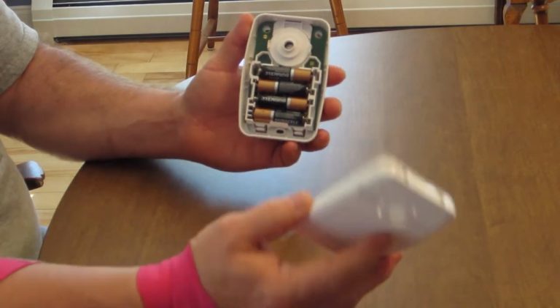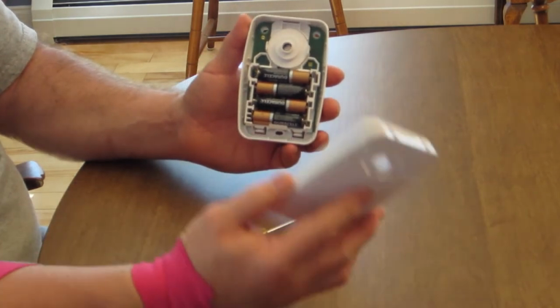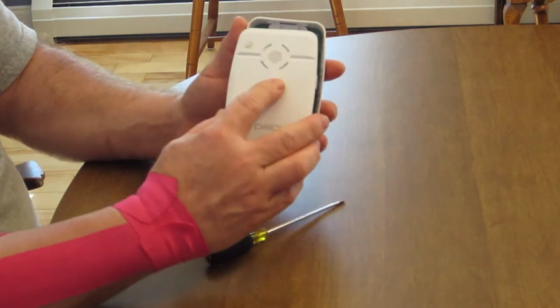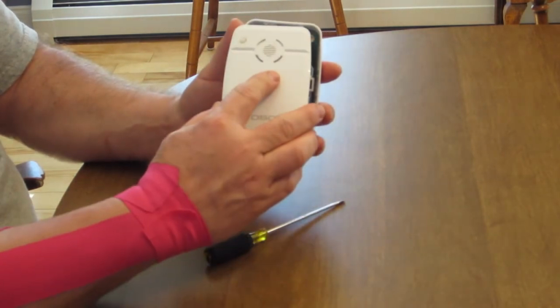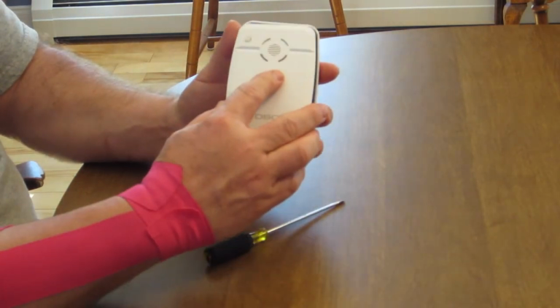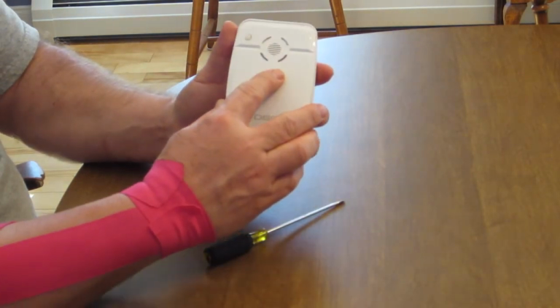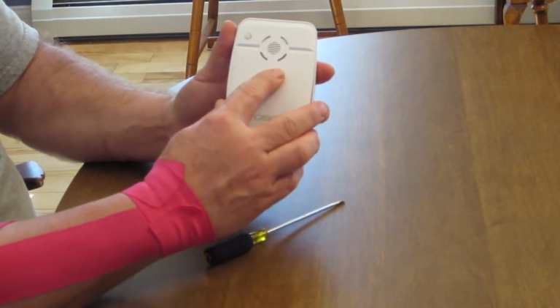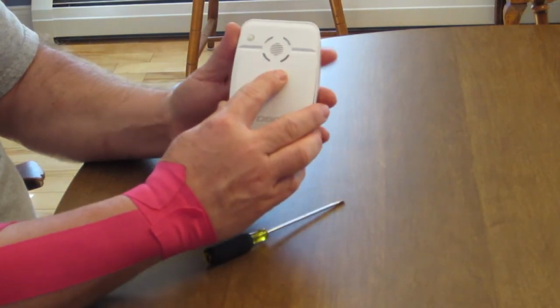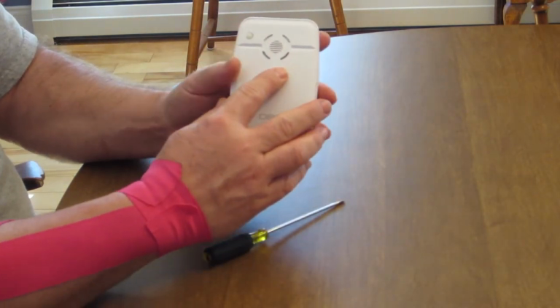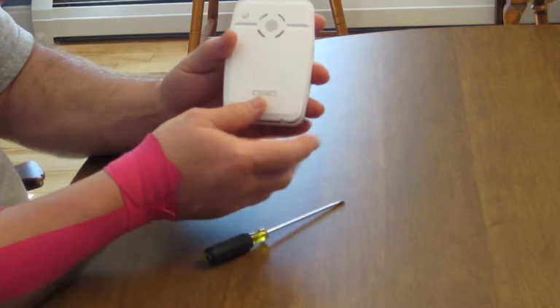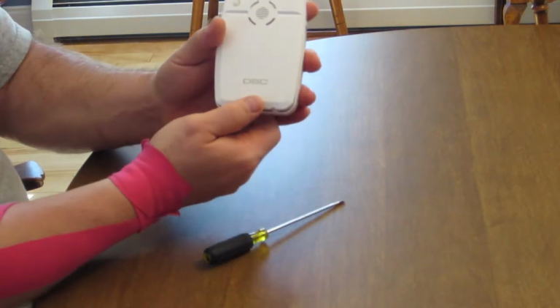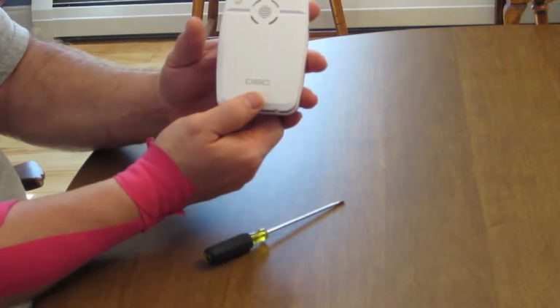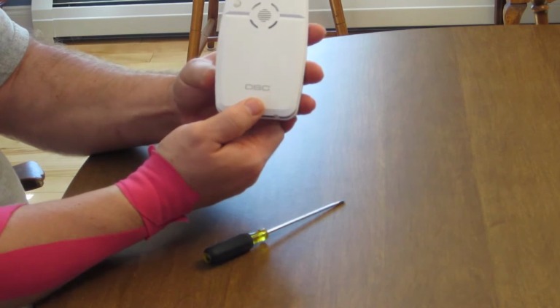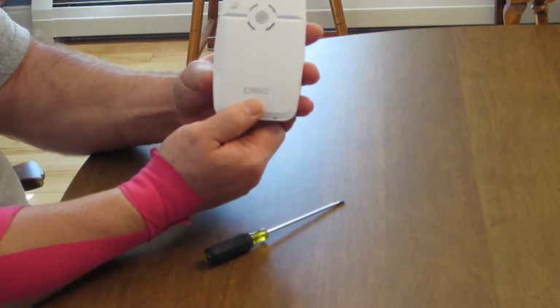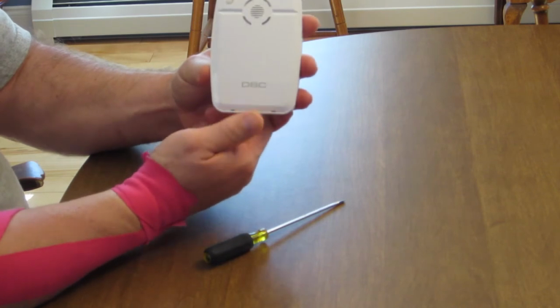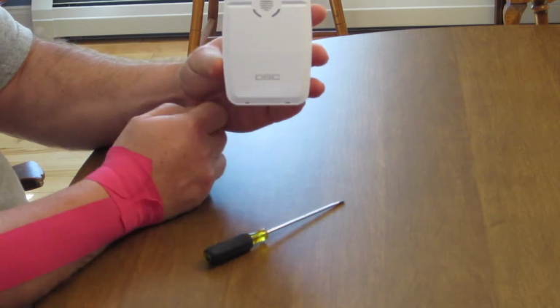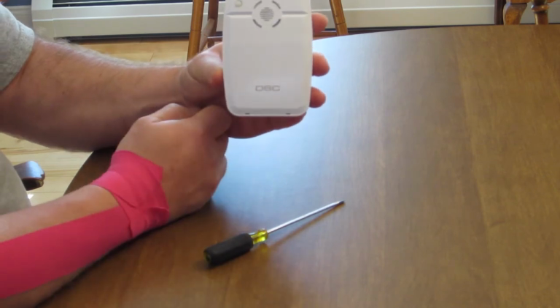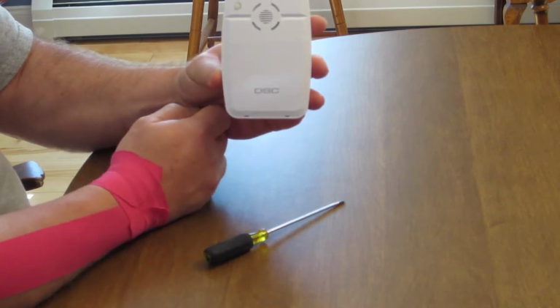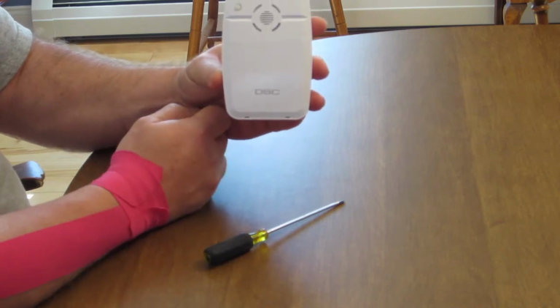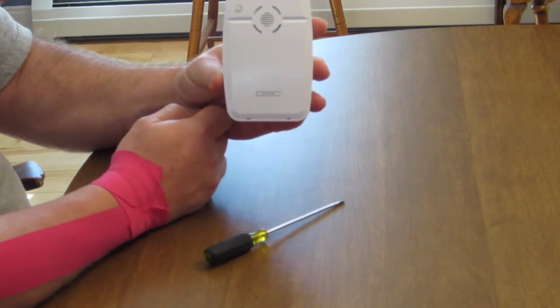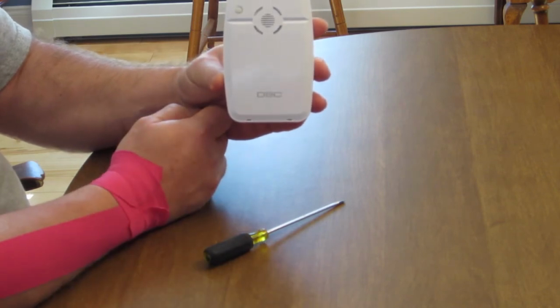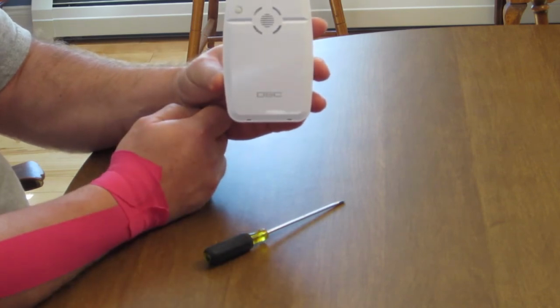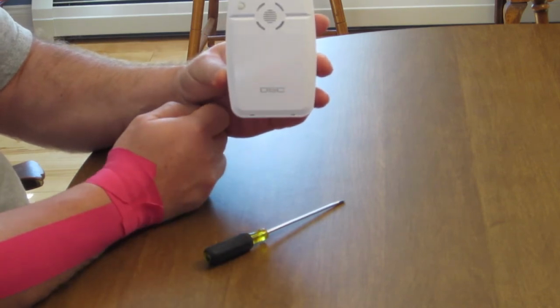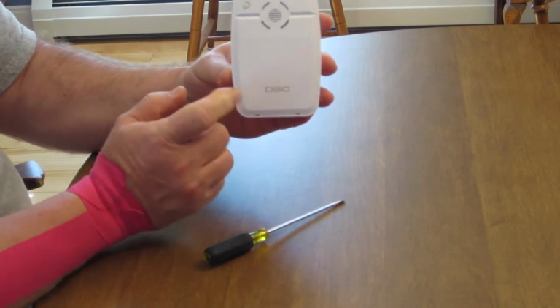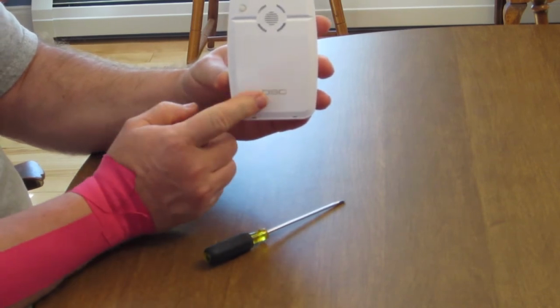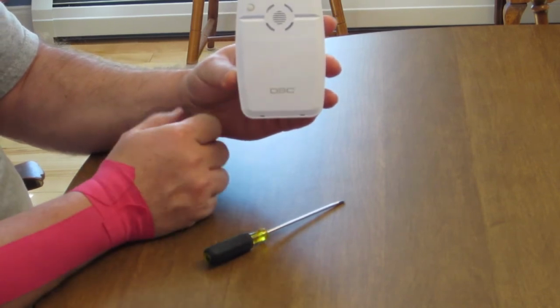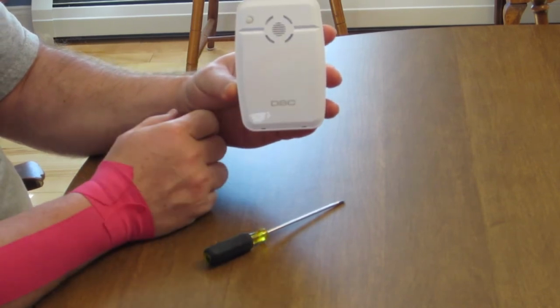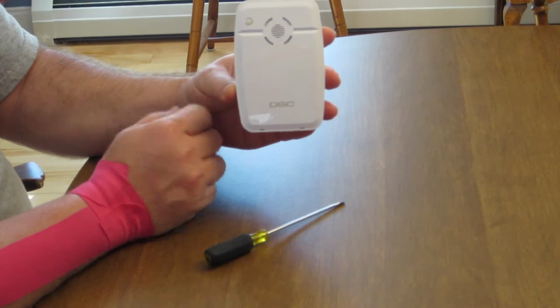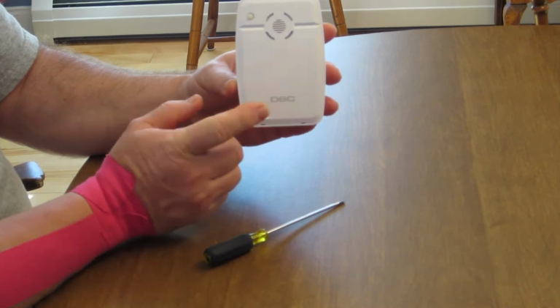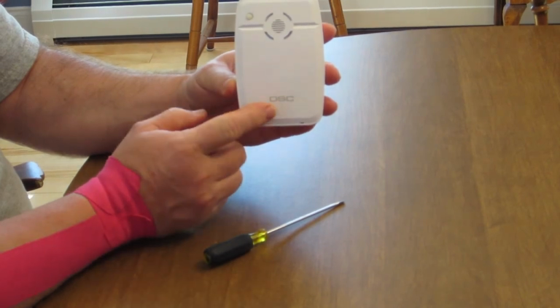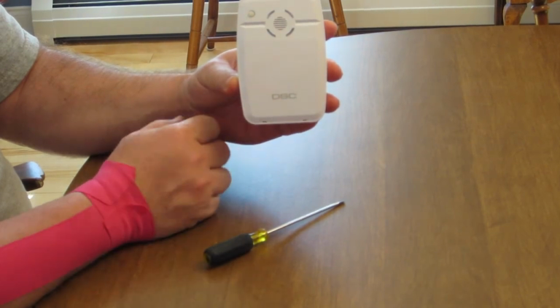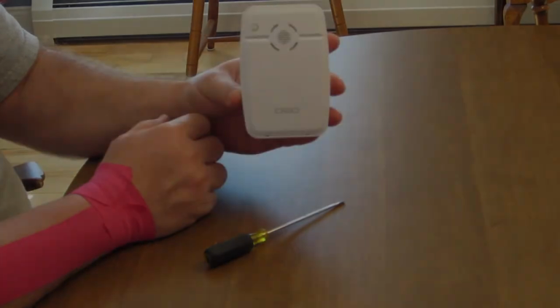Put your top on first, then push — snaps the bottom in. Always call the monitoring company prior to taking this apart.